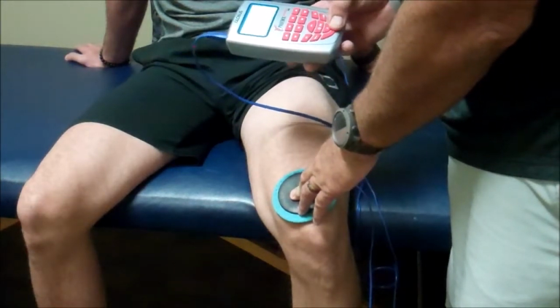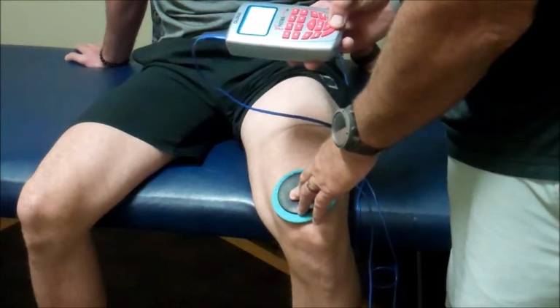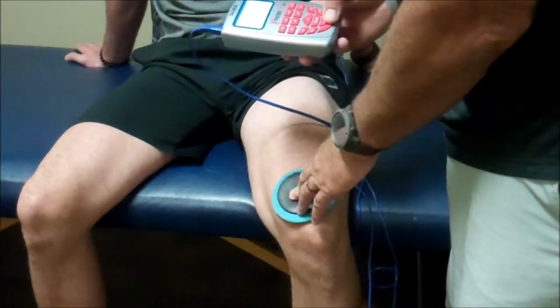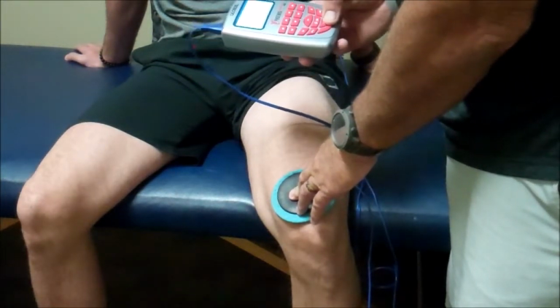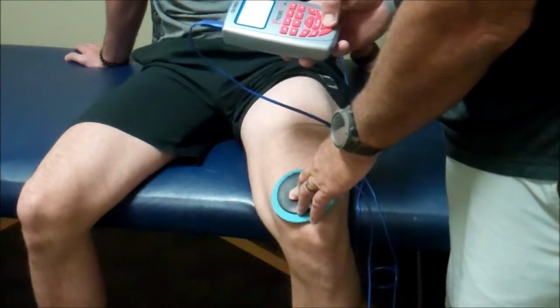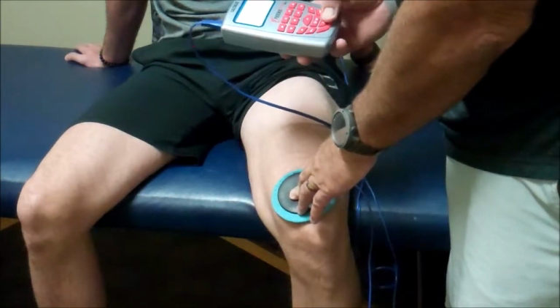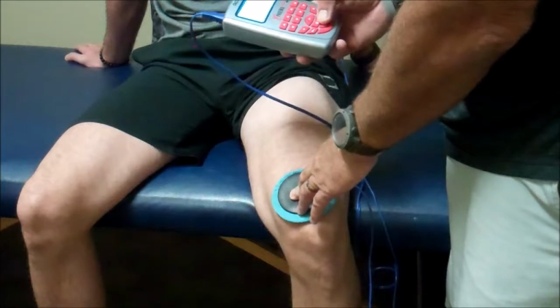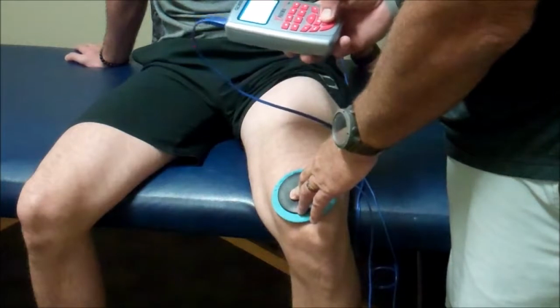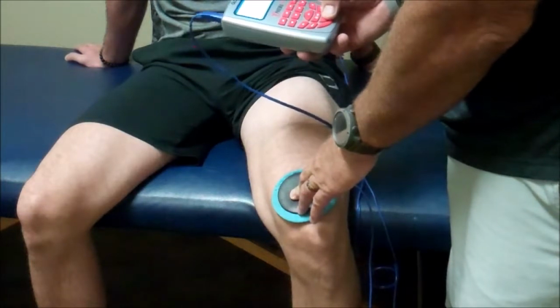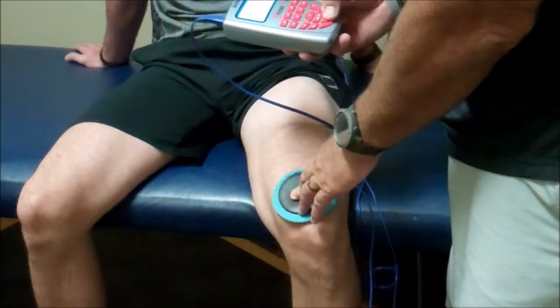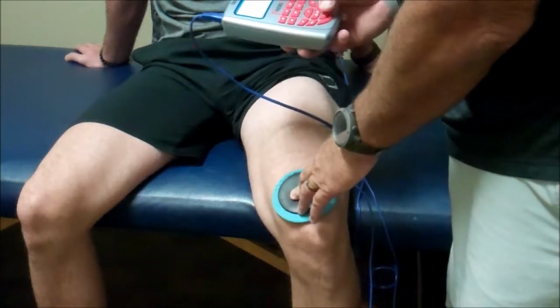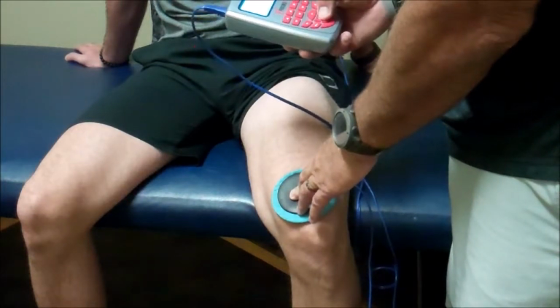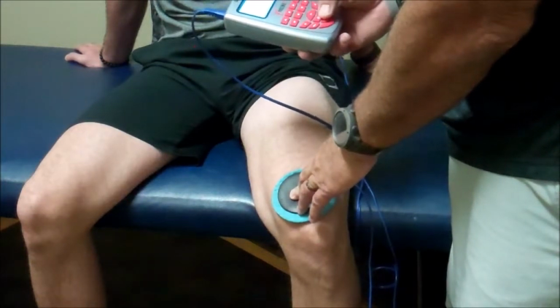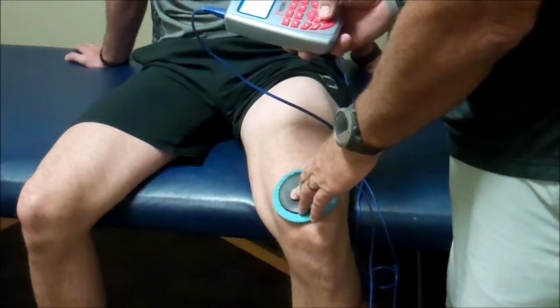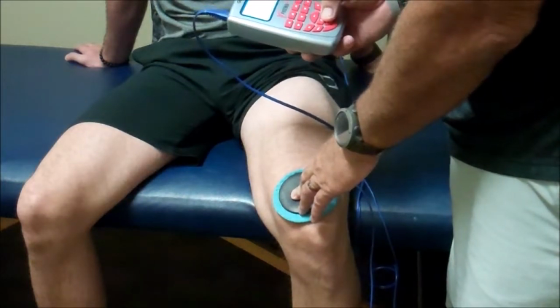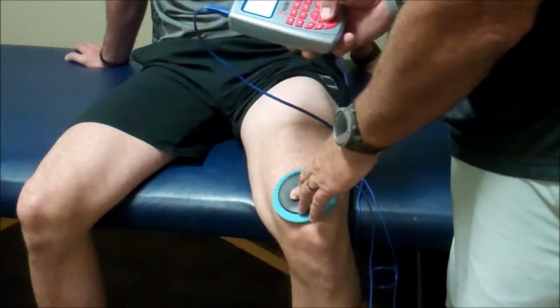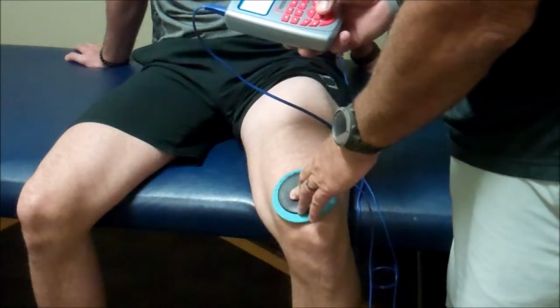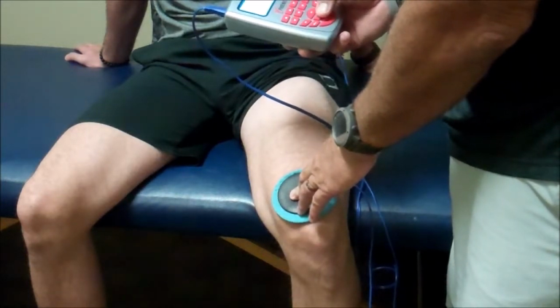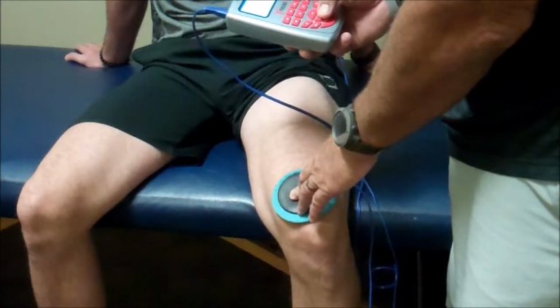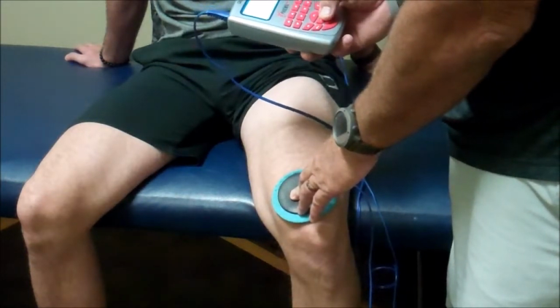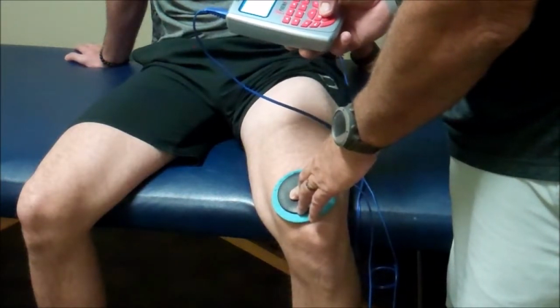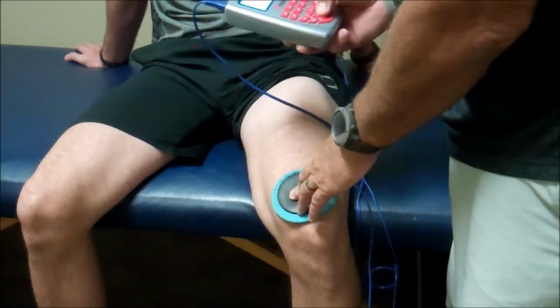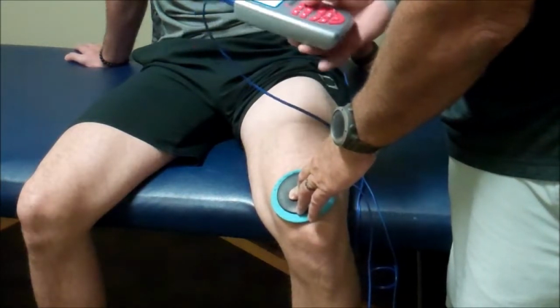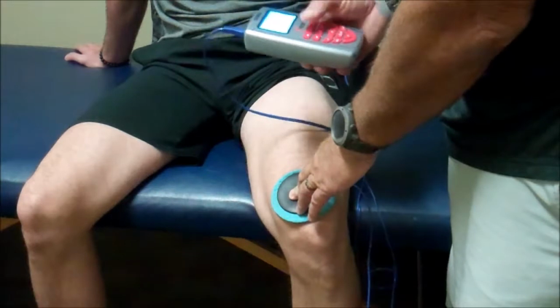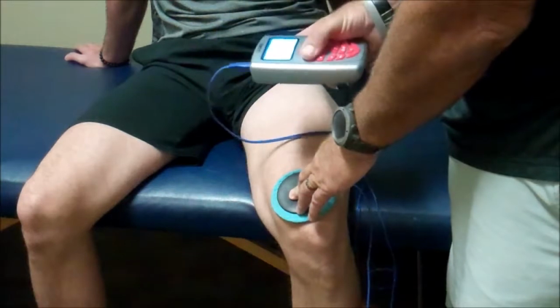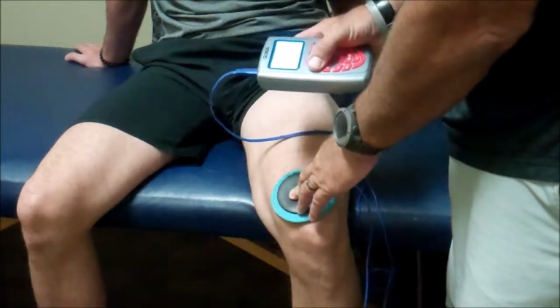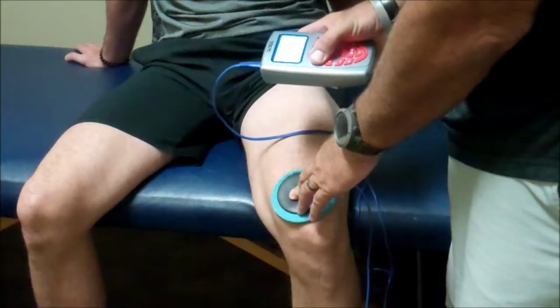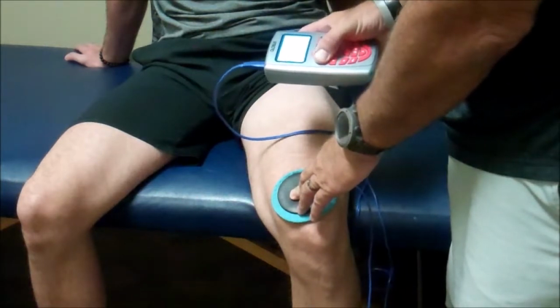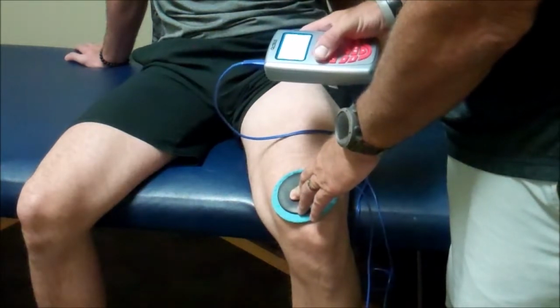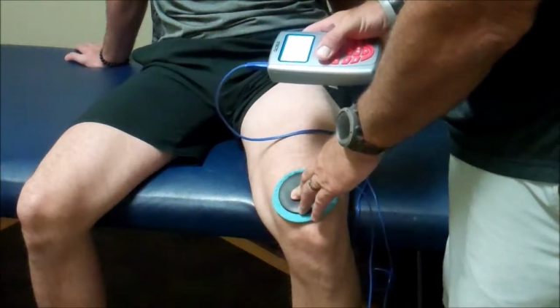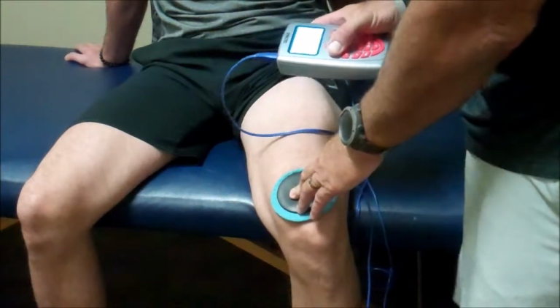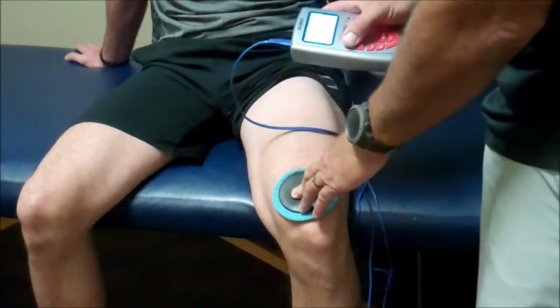I'm going to go down to the program list, go into Phoenix, go into hunt, and press OK. Now we're going to turn it up until we start to feel a little sensation.